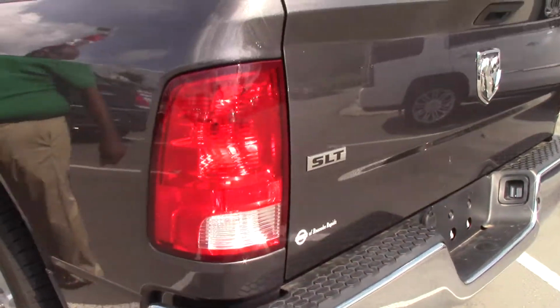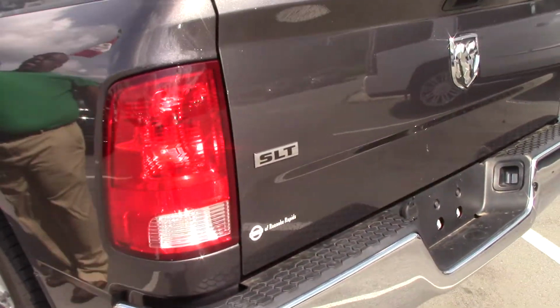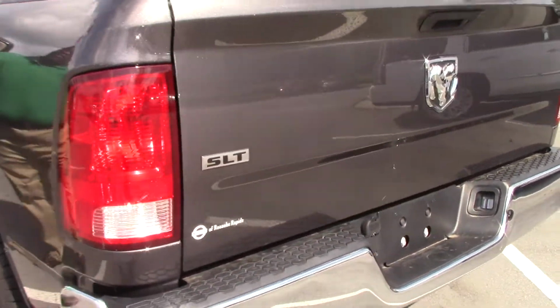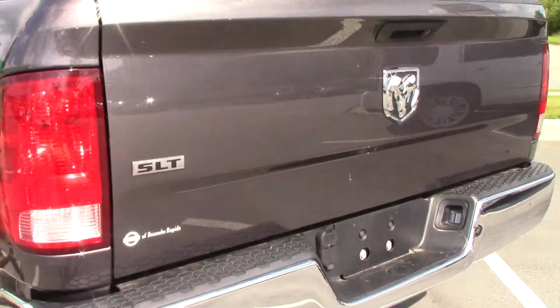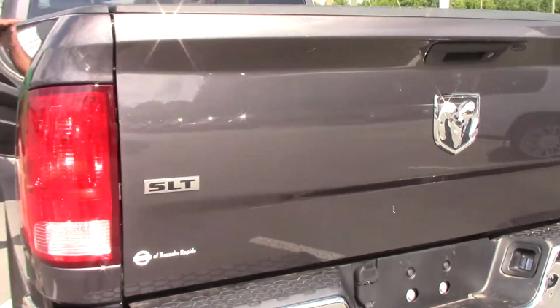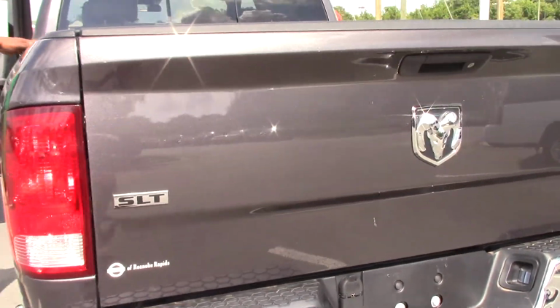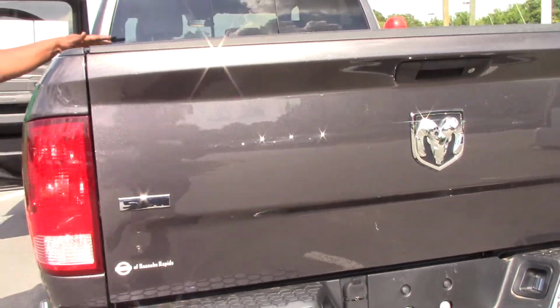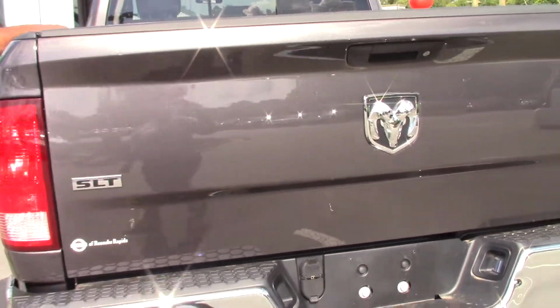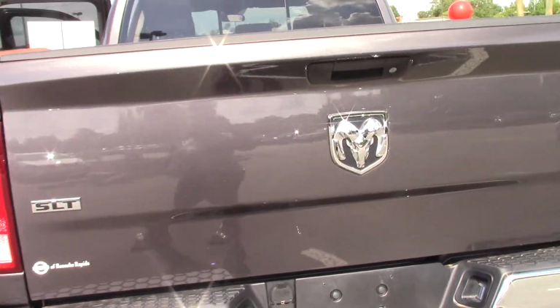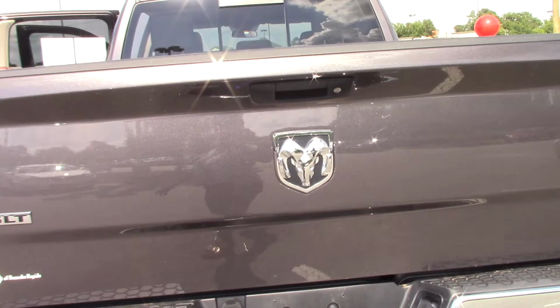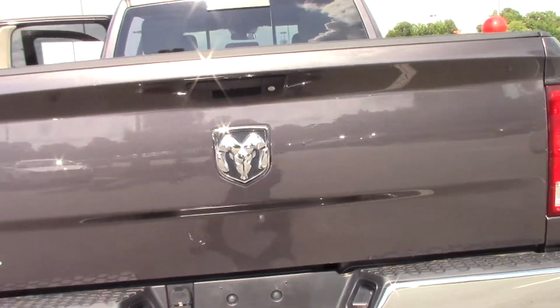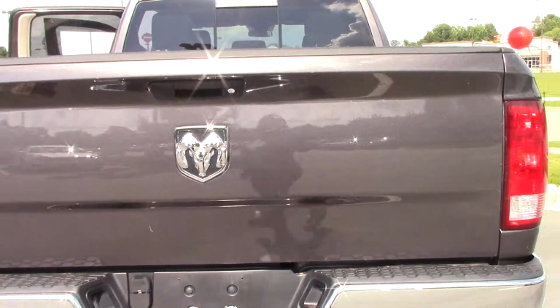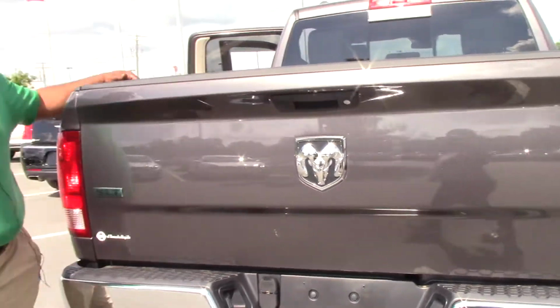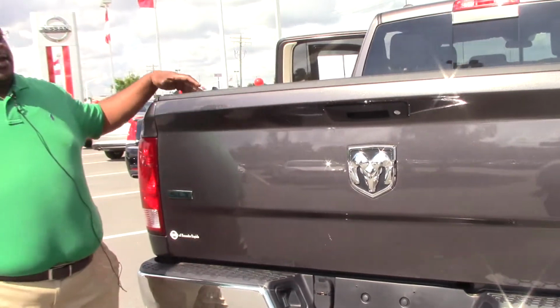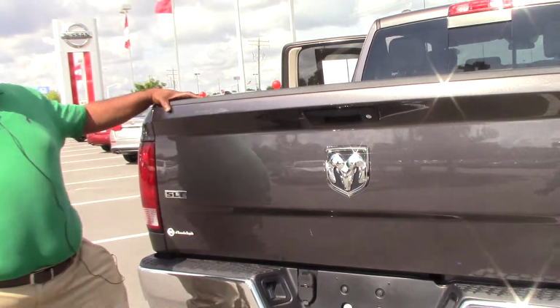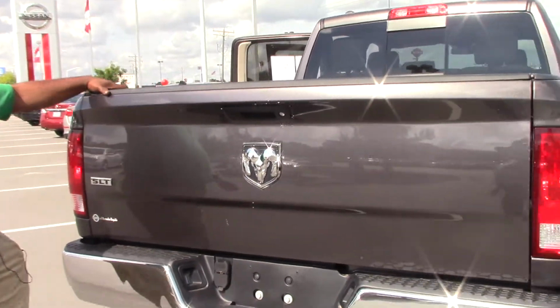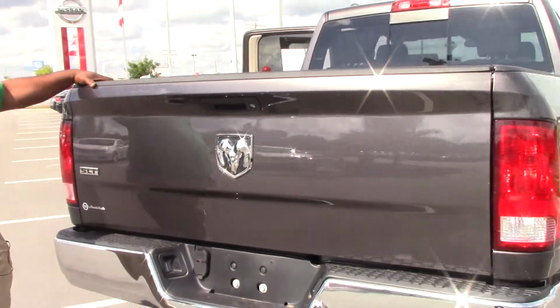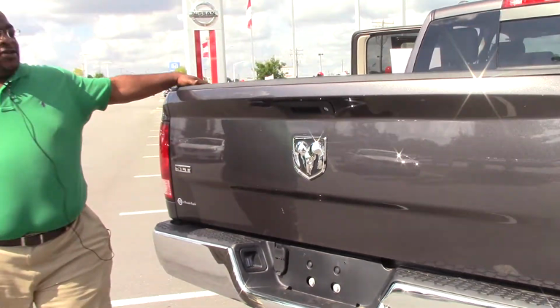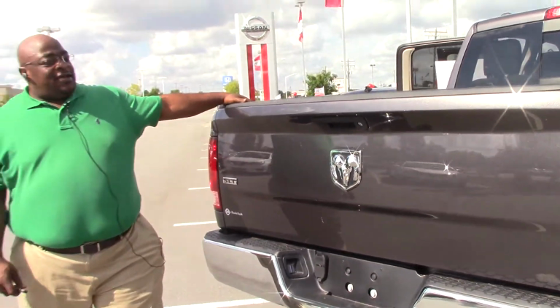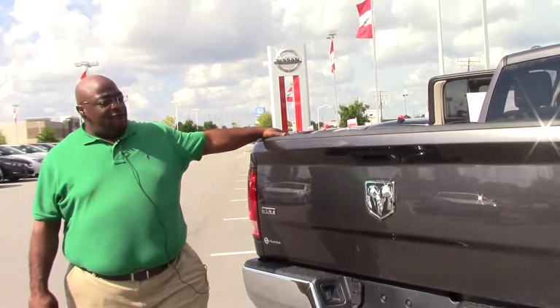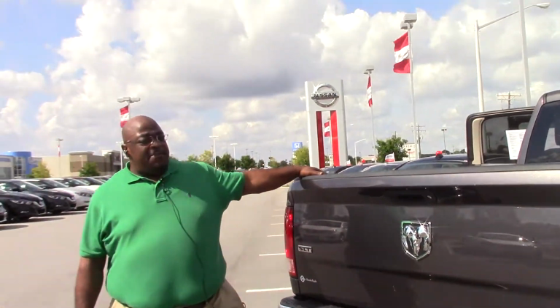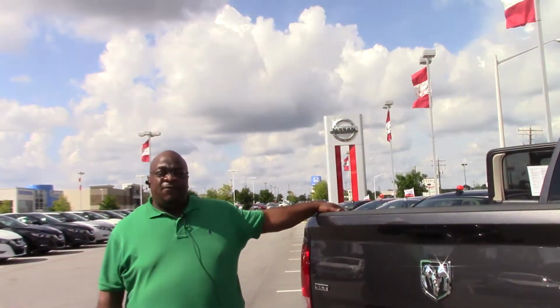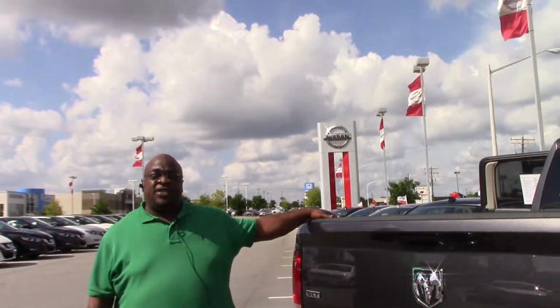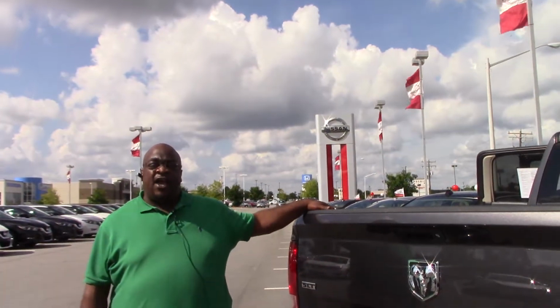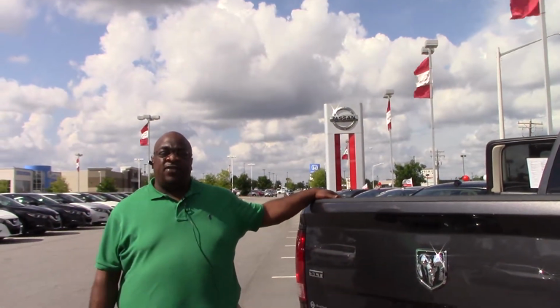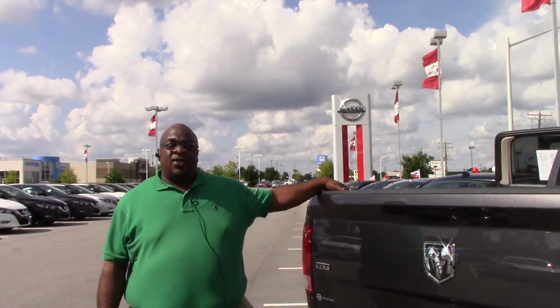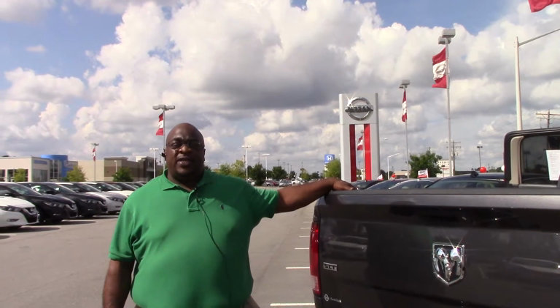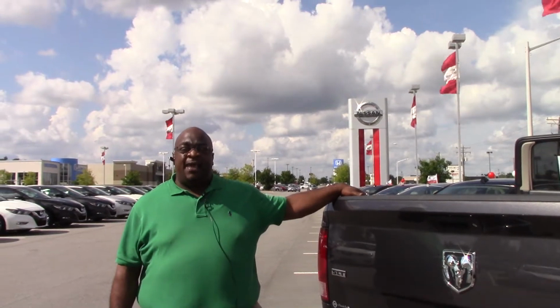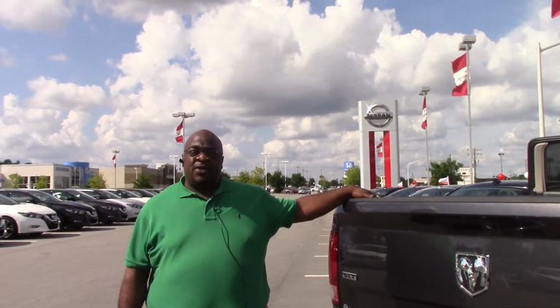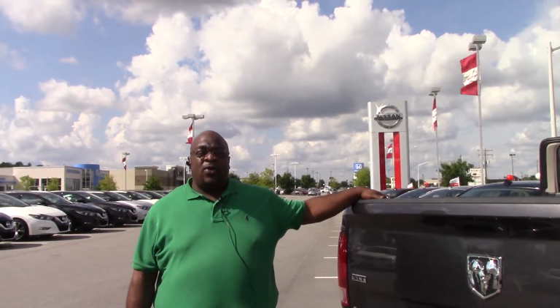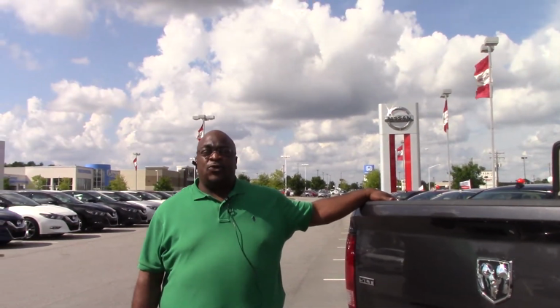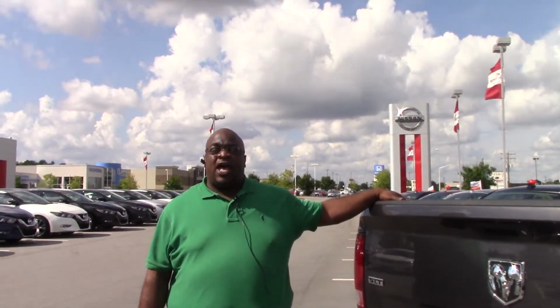Nice bed in the back of this truck. Whatever you need to haul, this Dodge Ram 1500 with the Hemi will do the job.